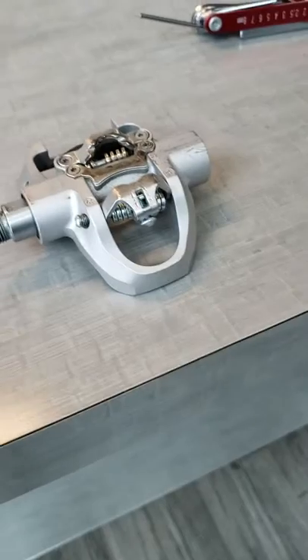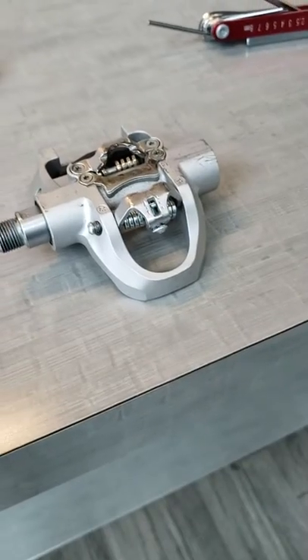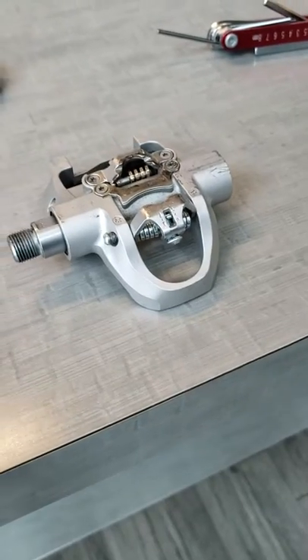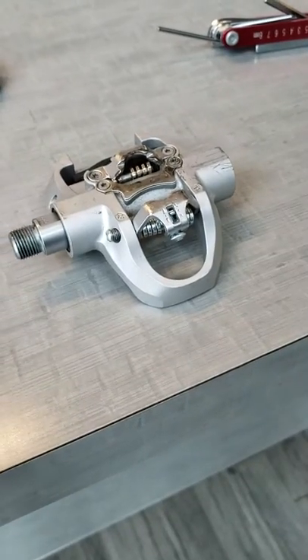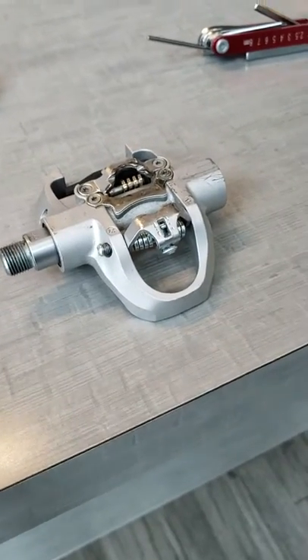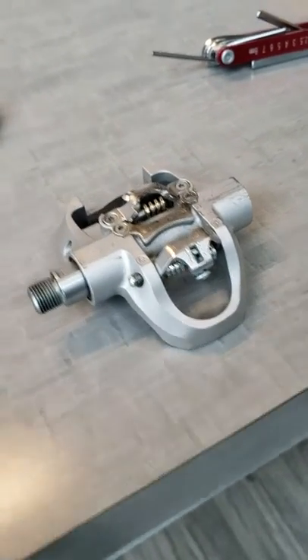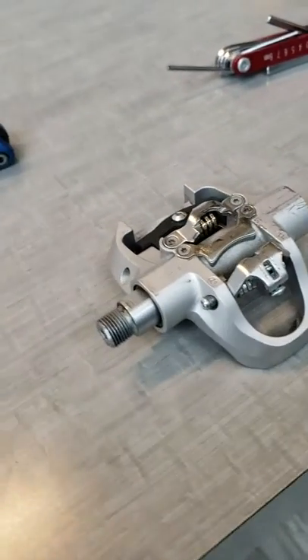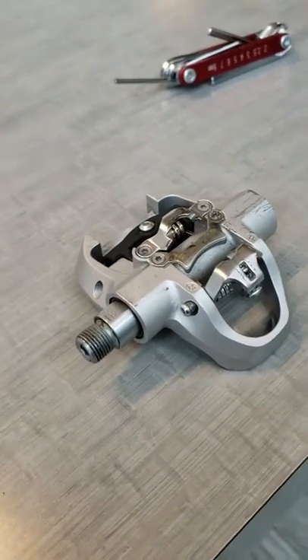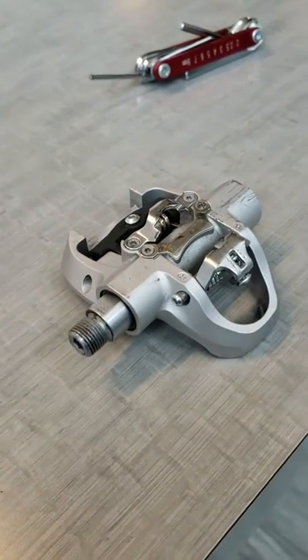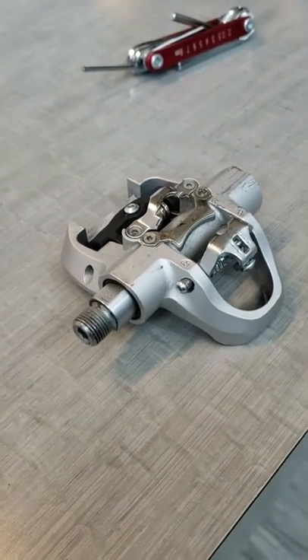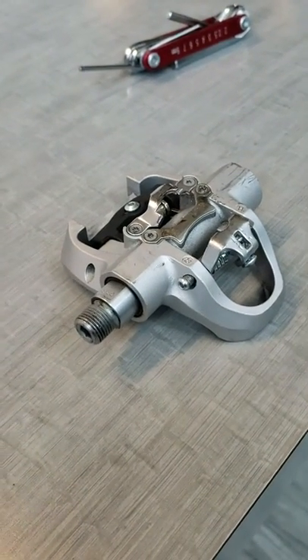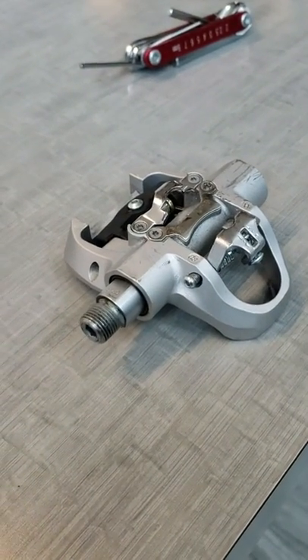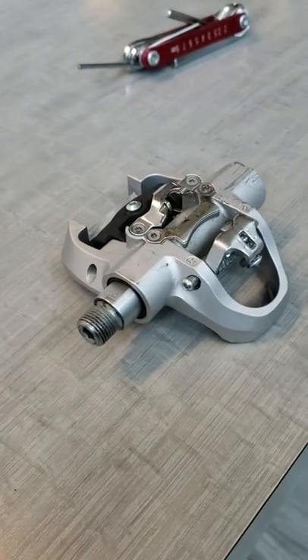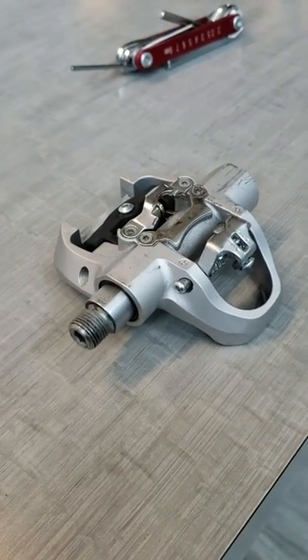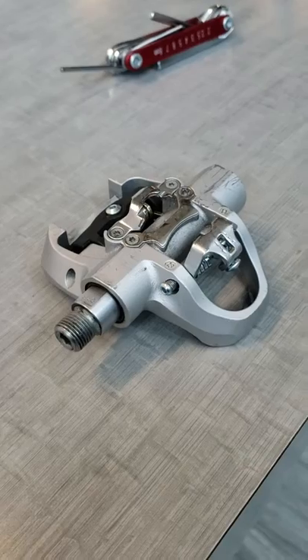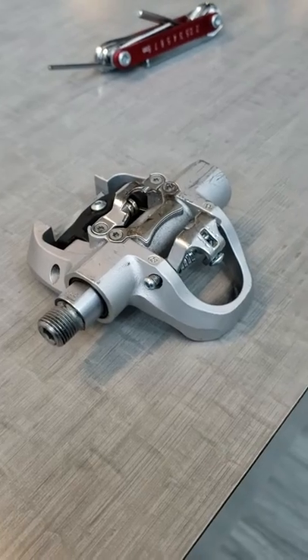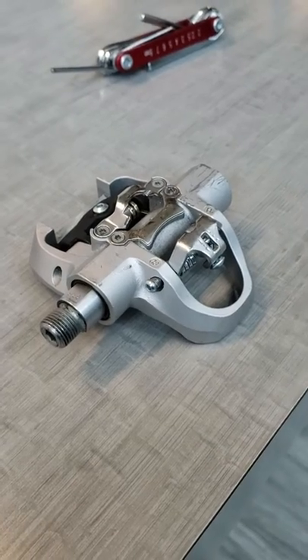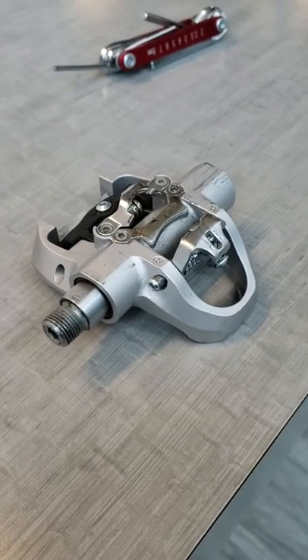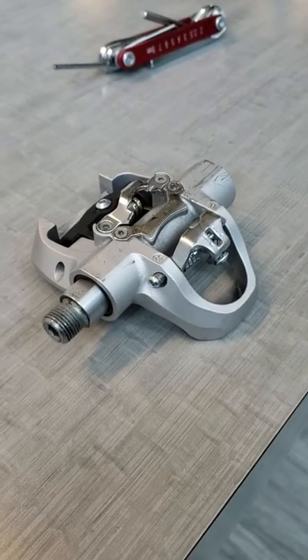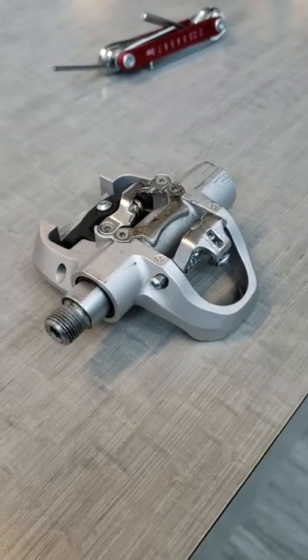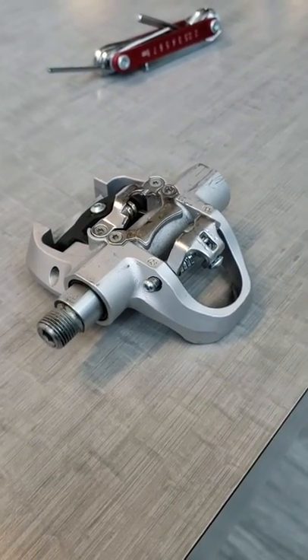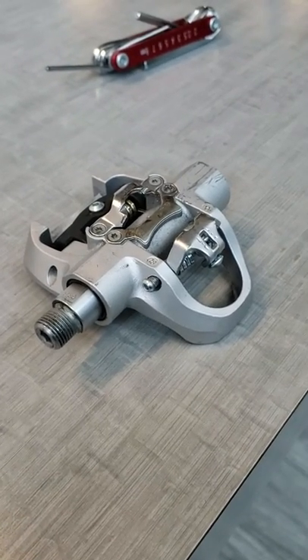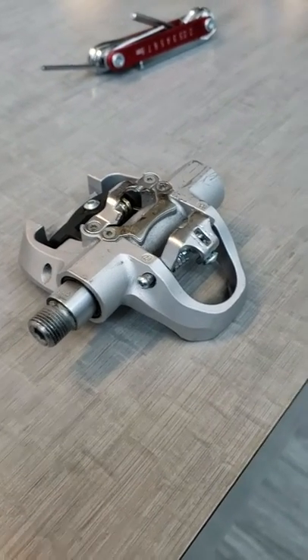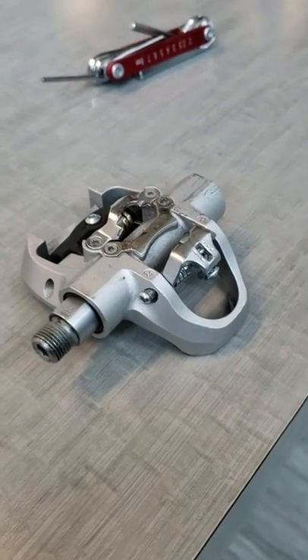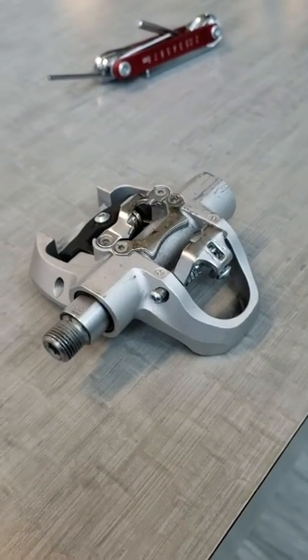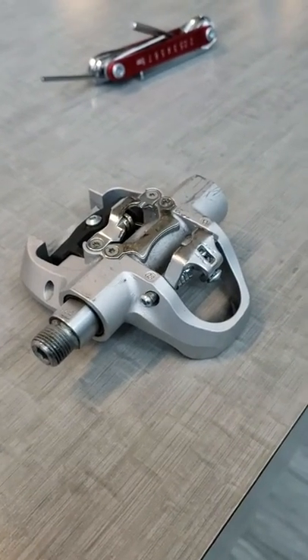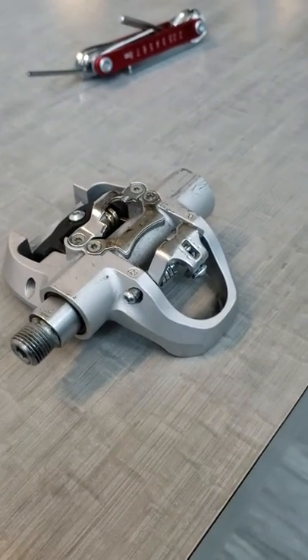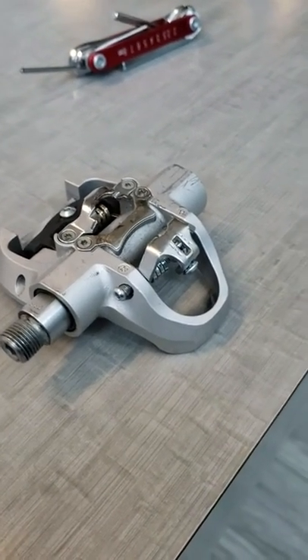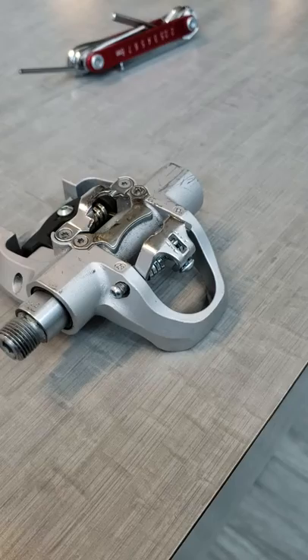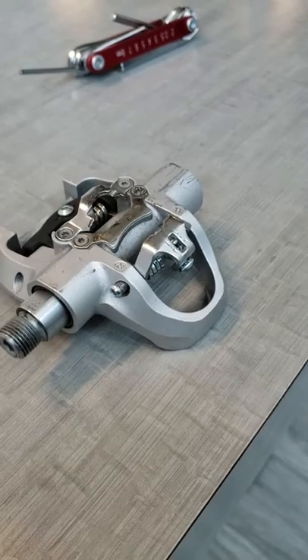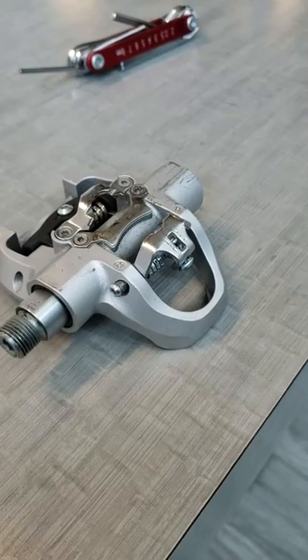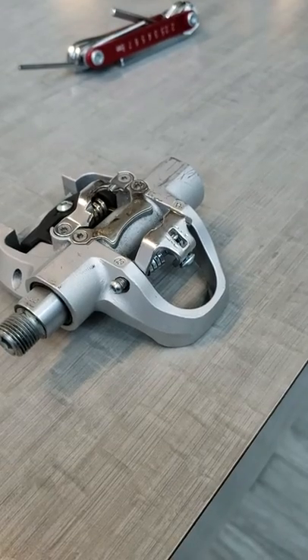This video is covering the Stages Indoor Cycling Pedal — a dual-sided Look SPD pedal. Here's what happens in a high volume cycling studio.